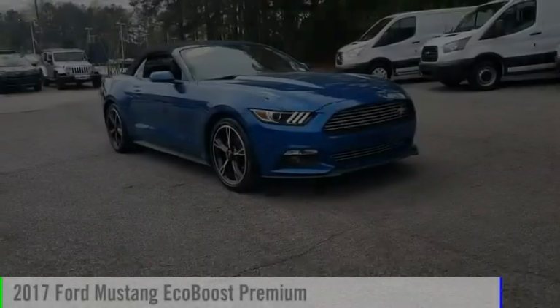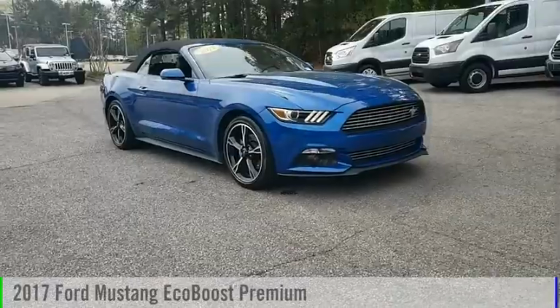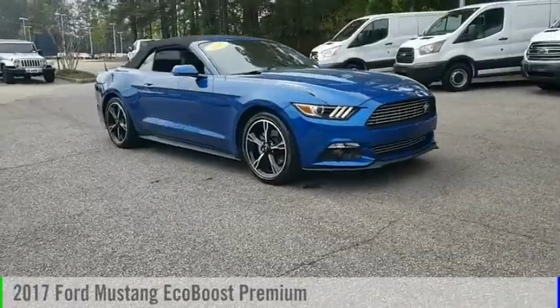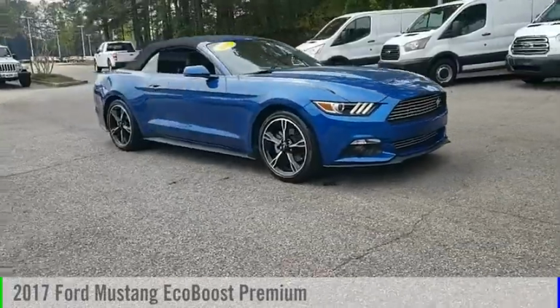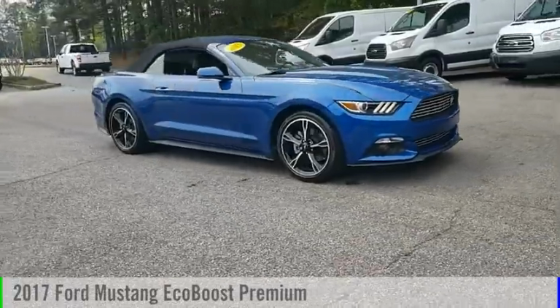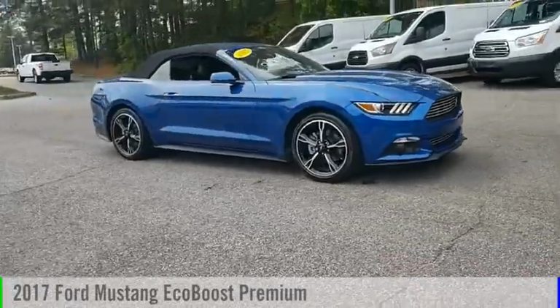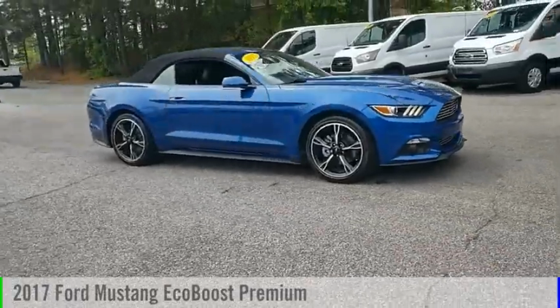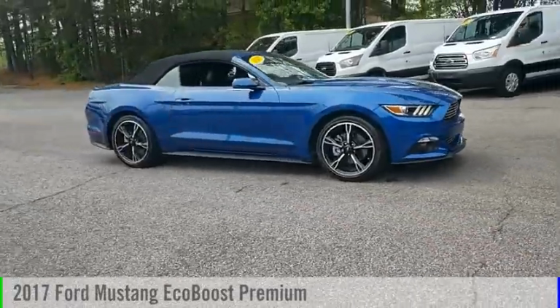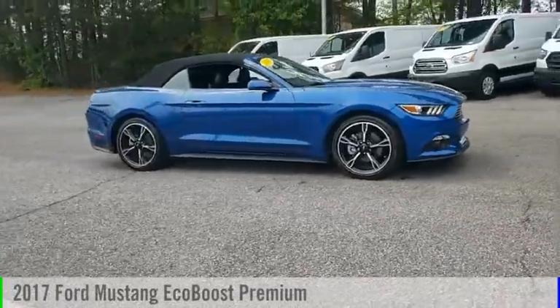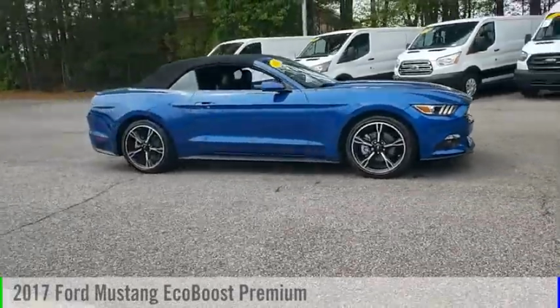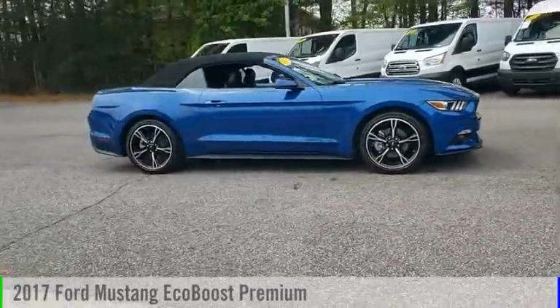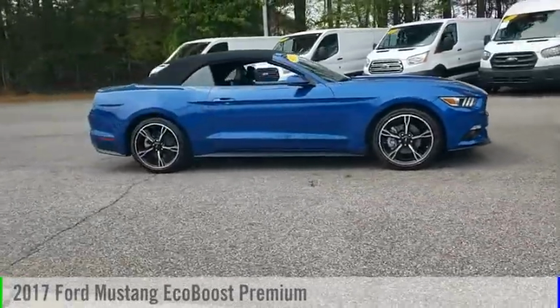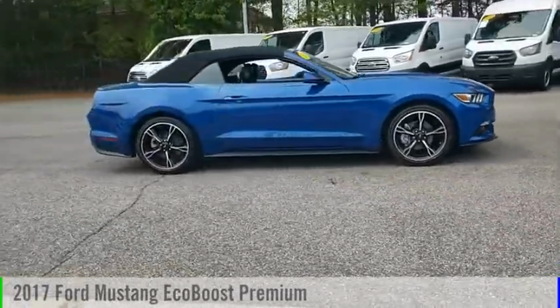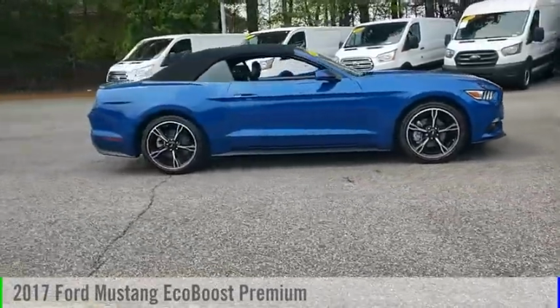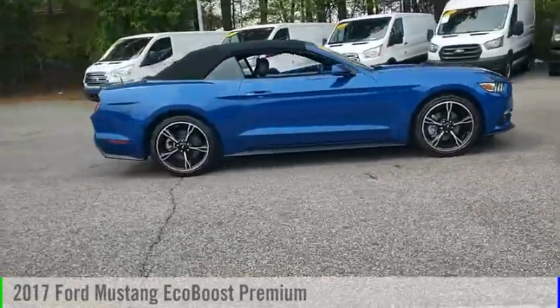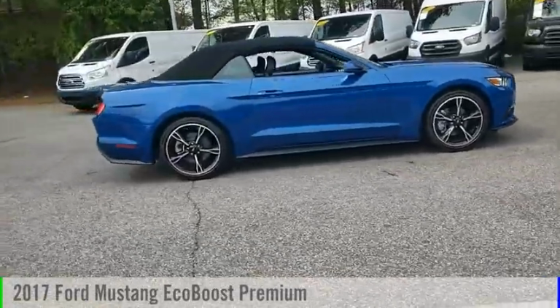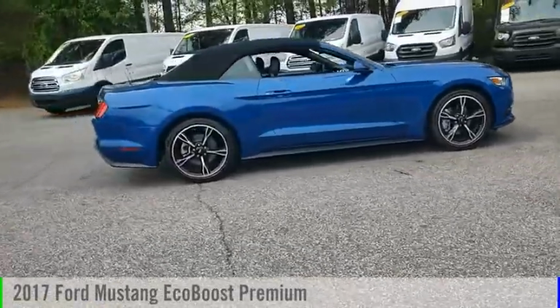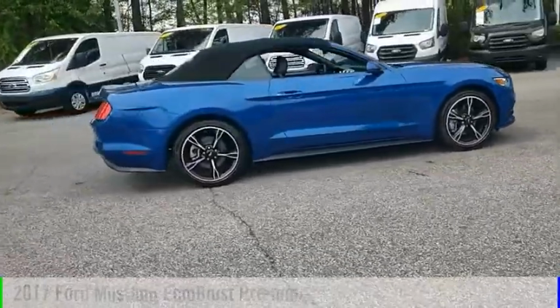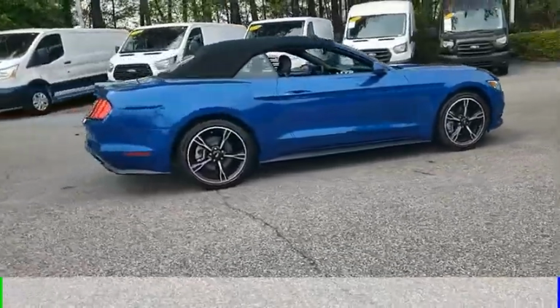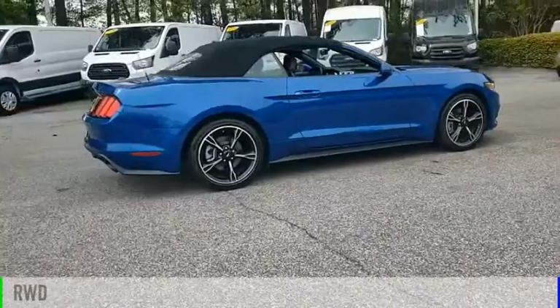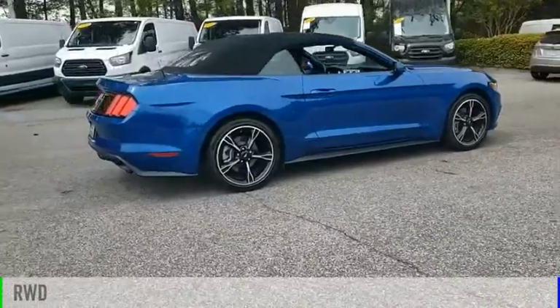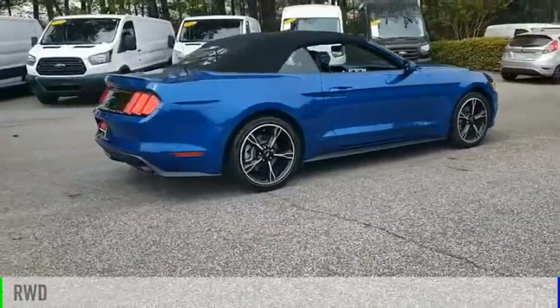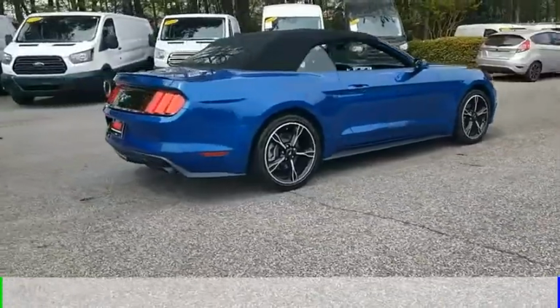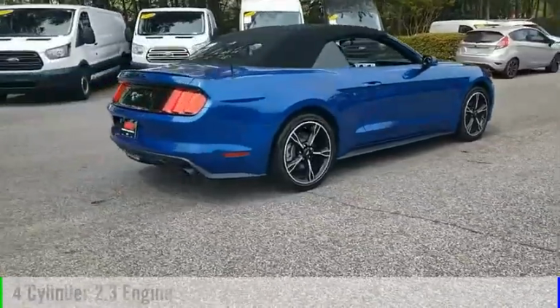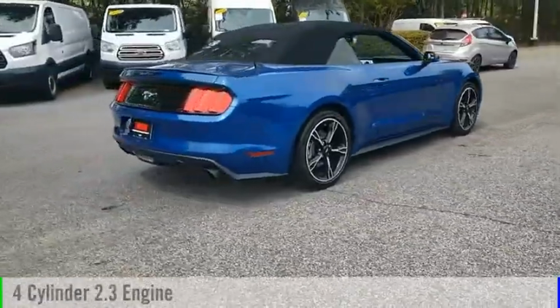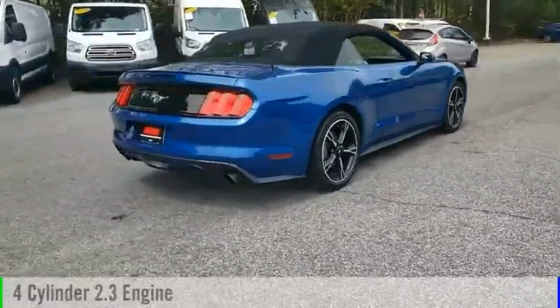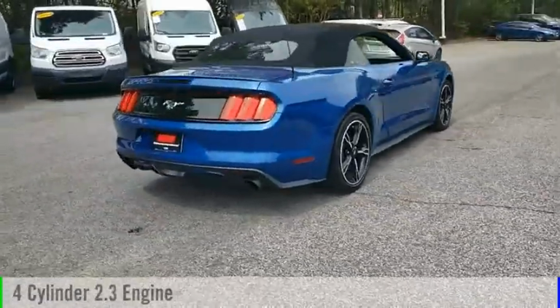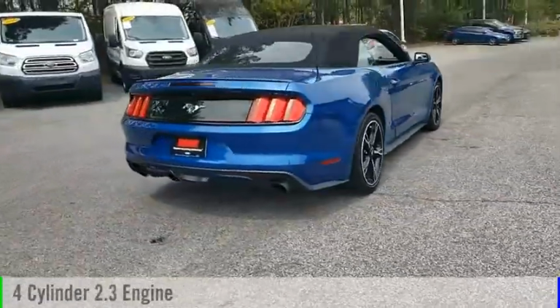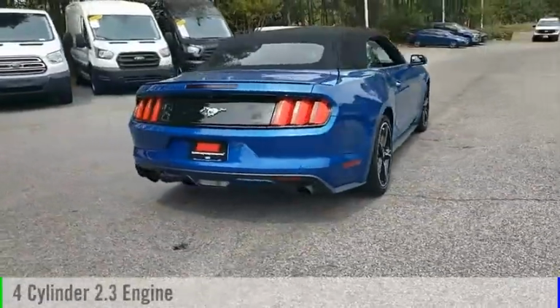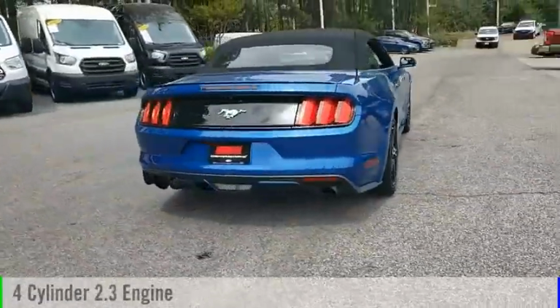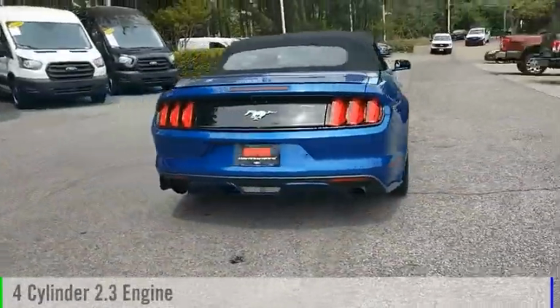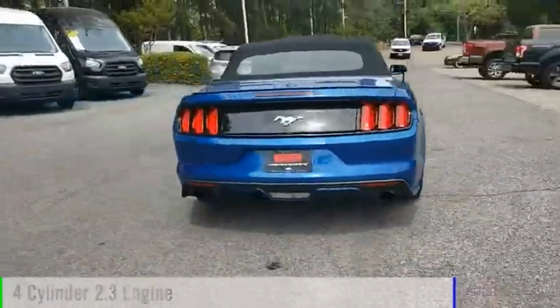Come test drive the 2017 Mustang. This vehicle is powered by a rear-wheel drive, four-cylinder, 2.3-liter engine.